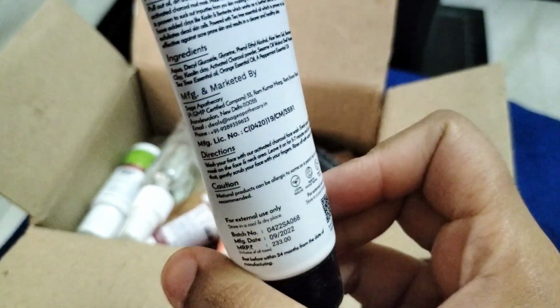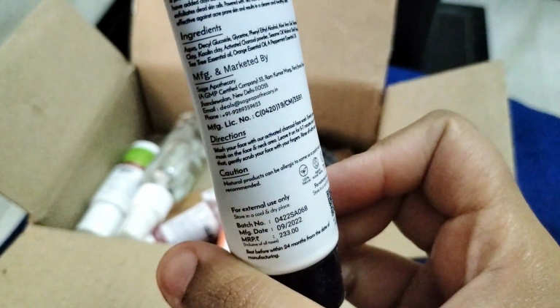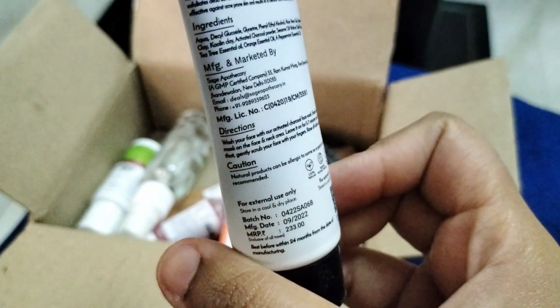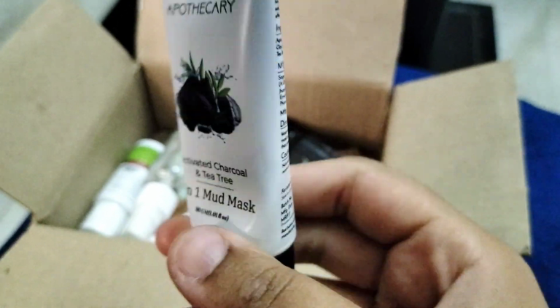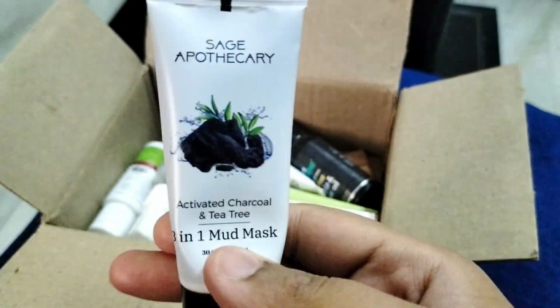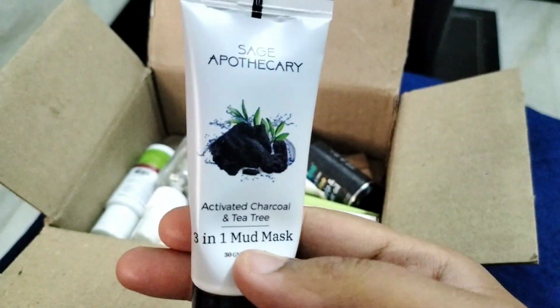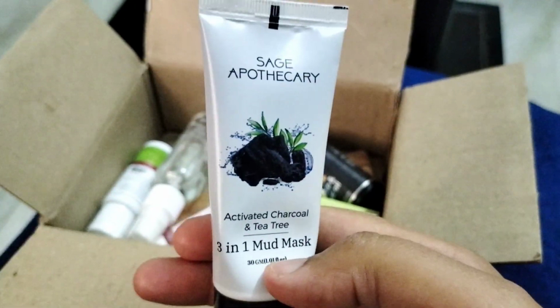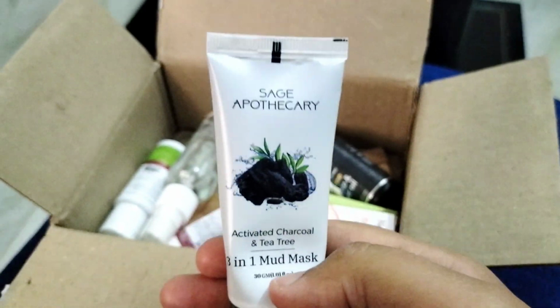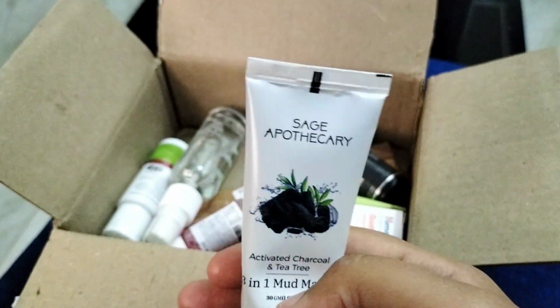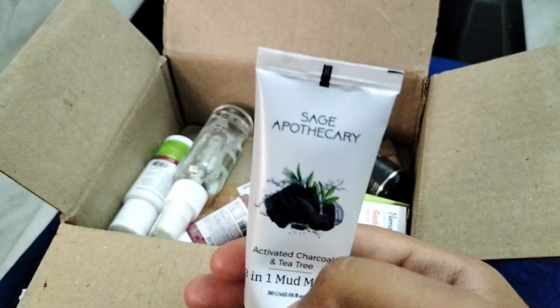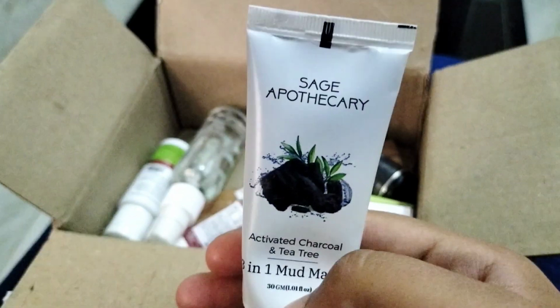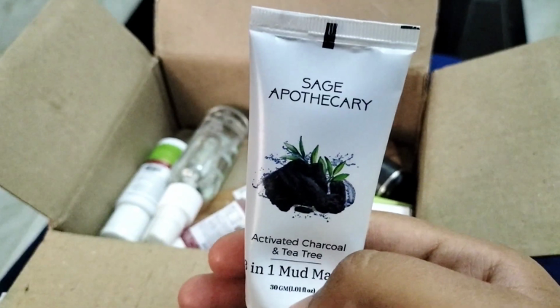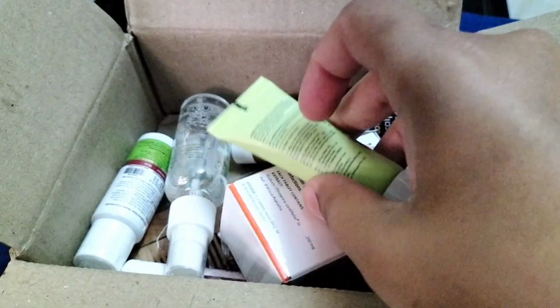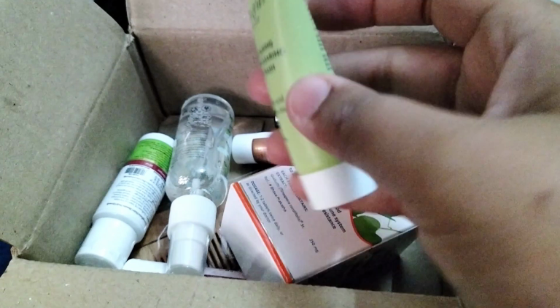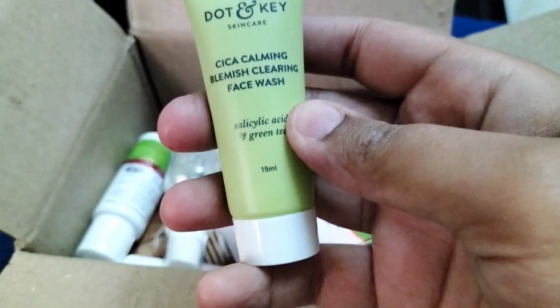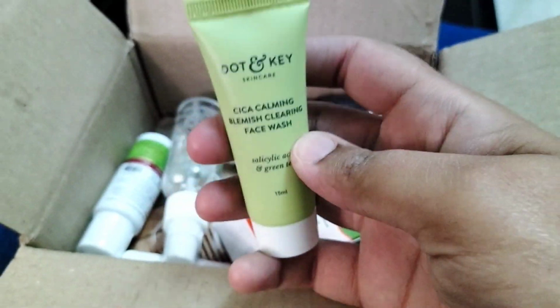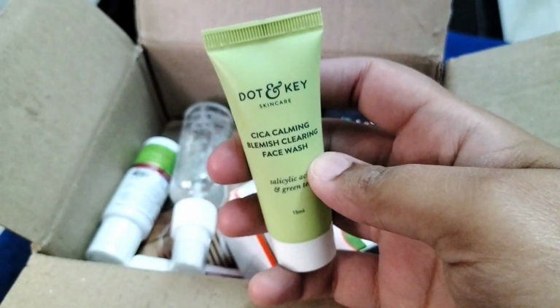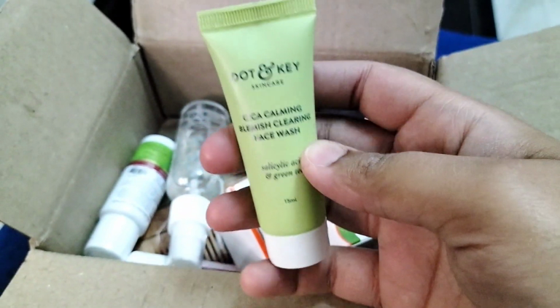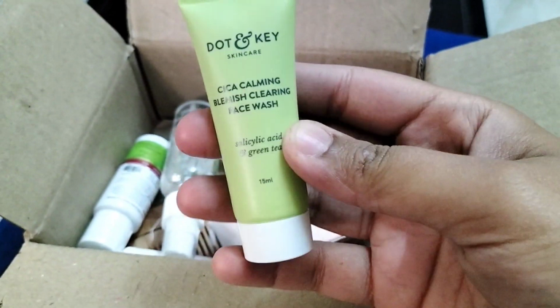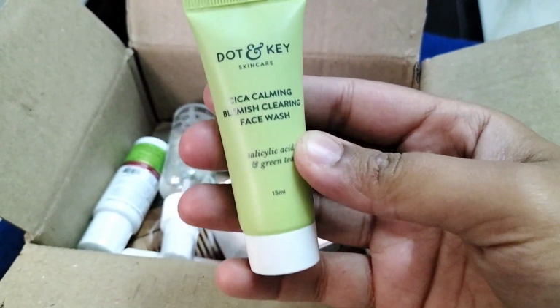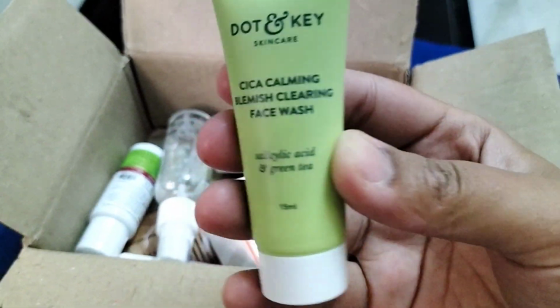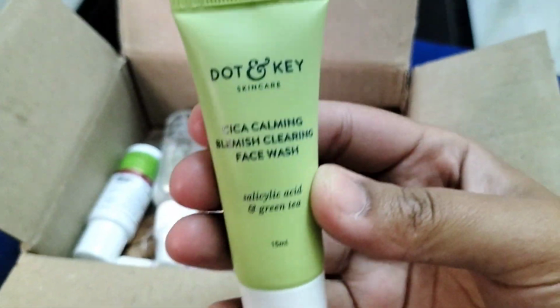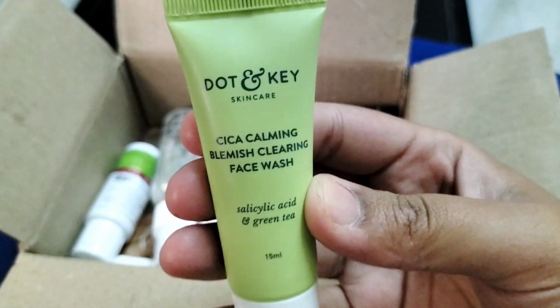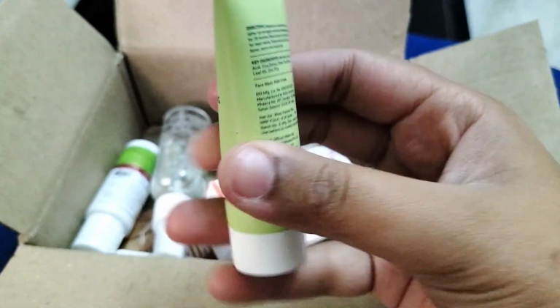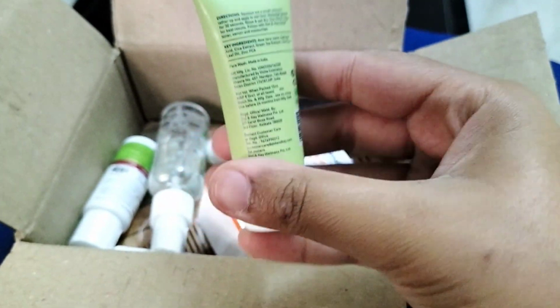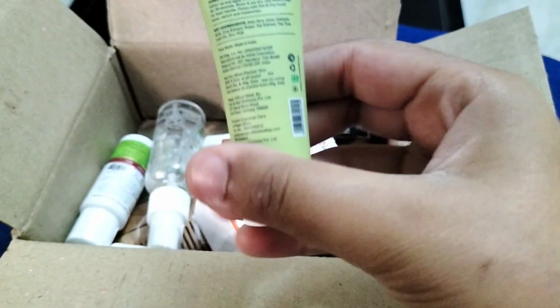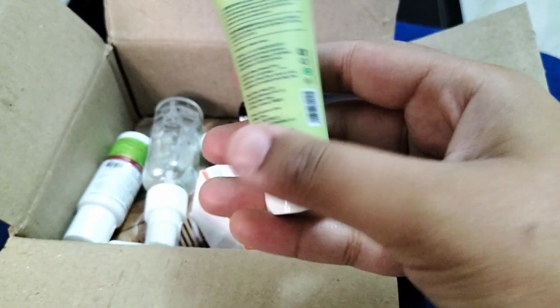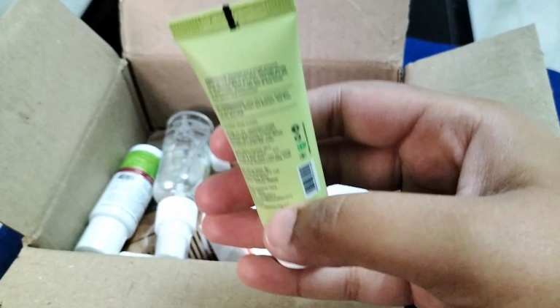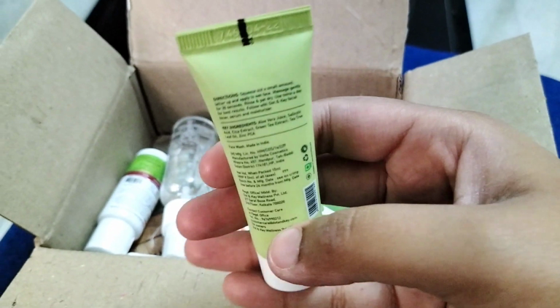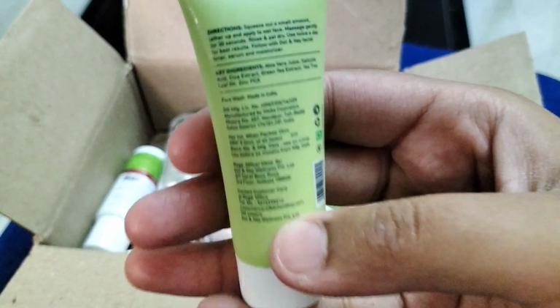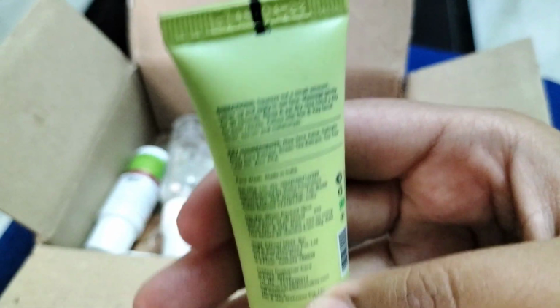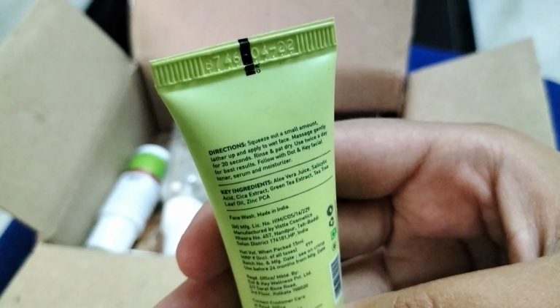The second product I received is Dot & Kika Cica Calming Blemish Clearing Face Wash.